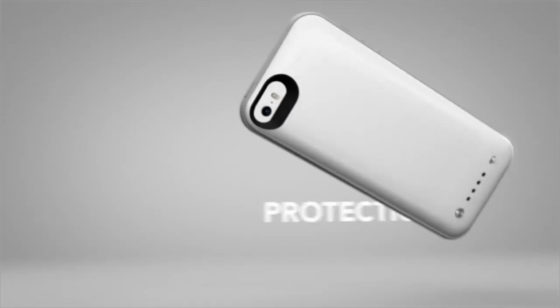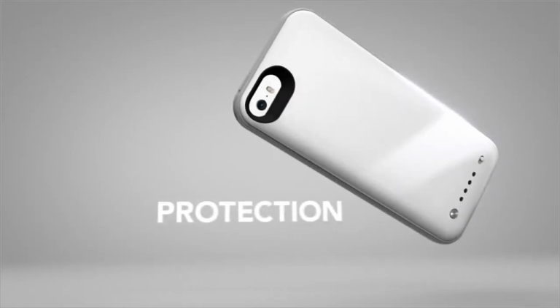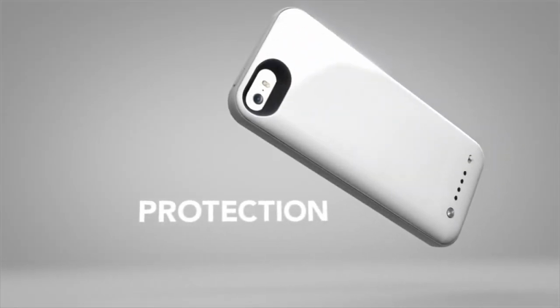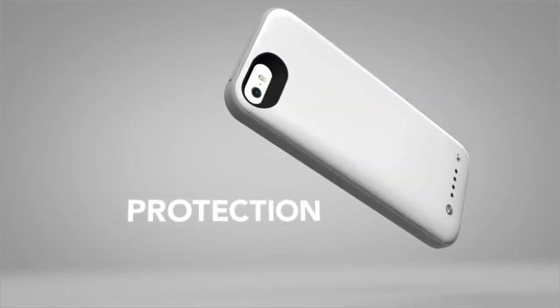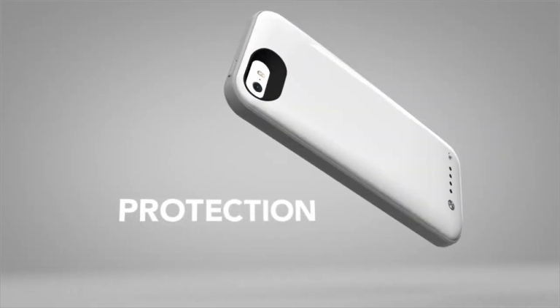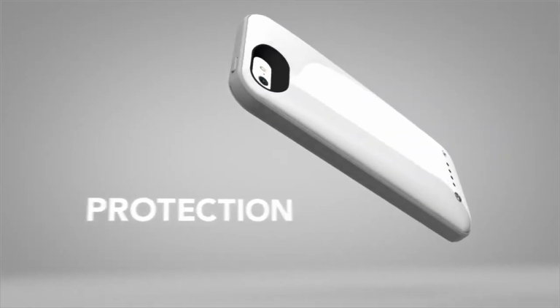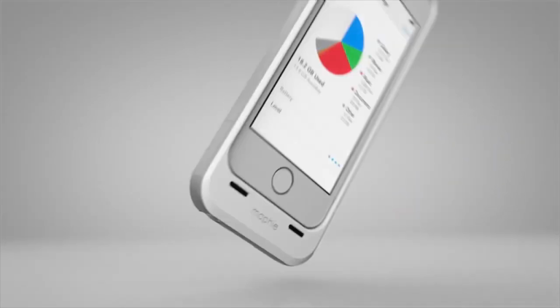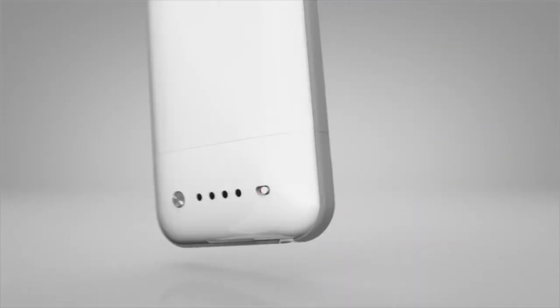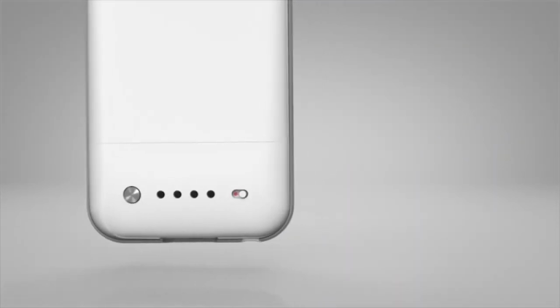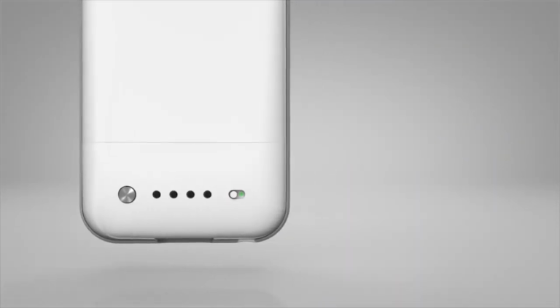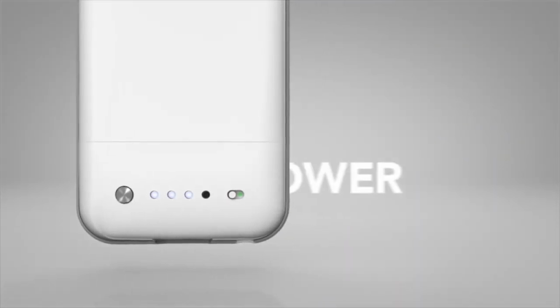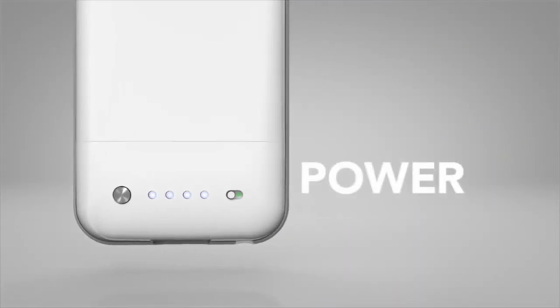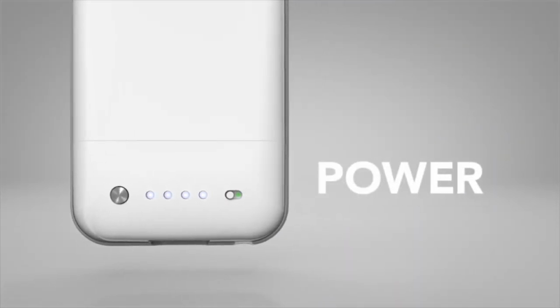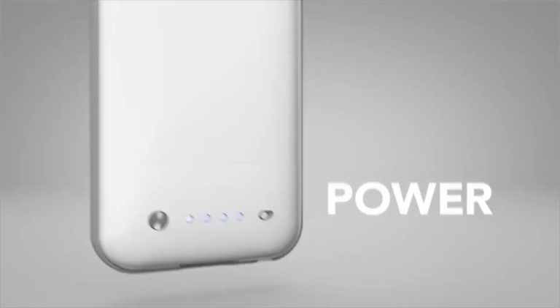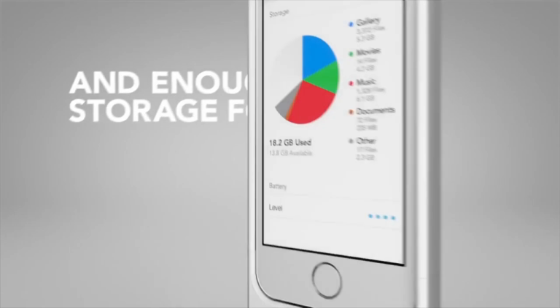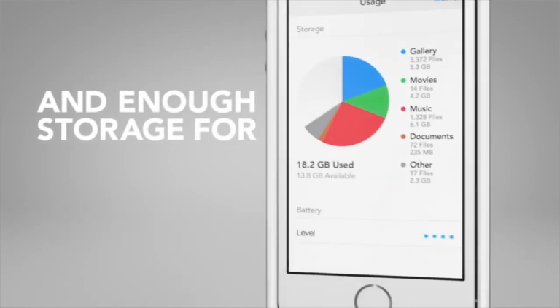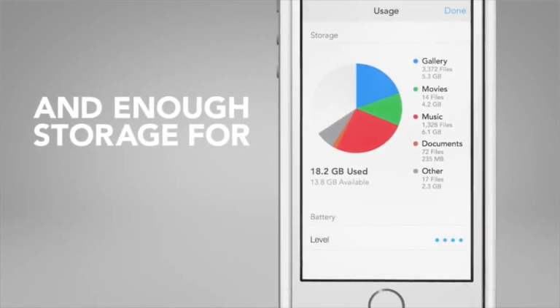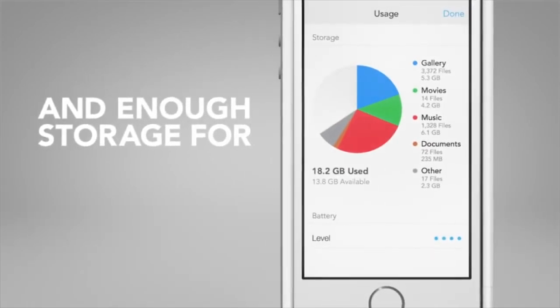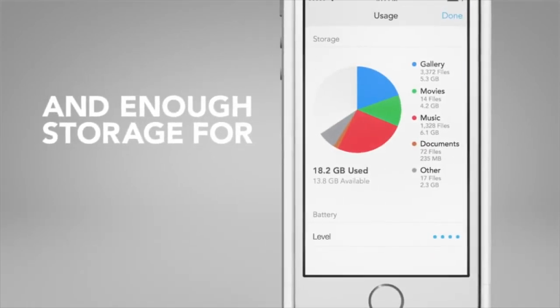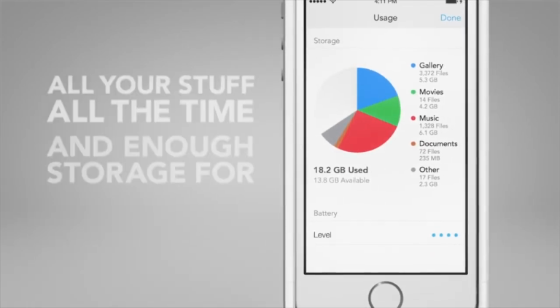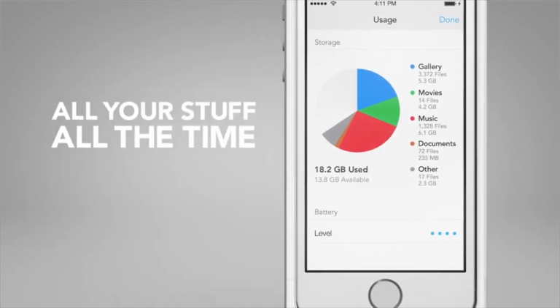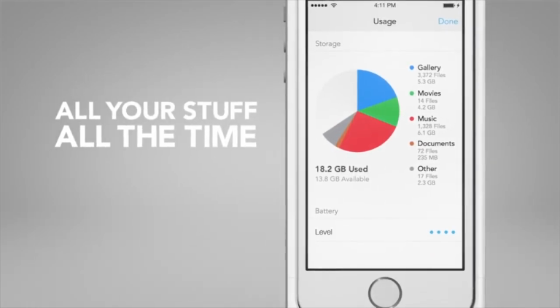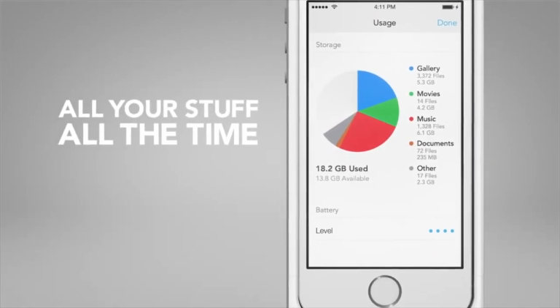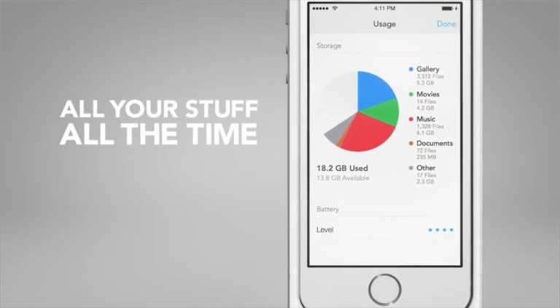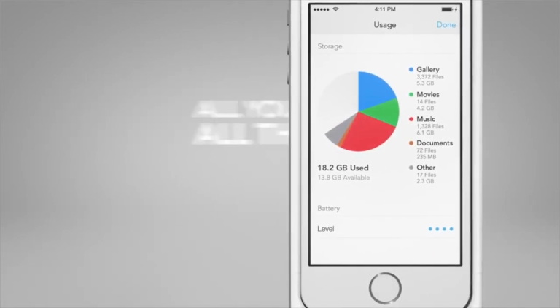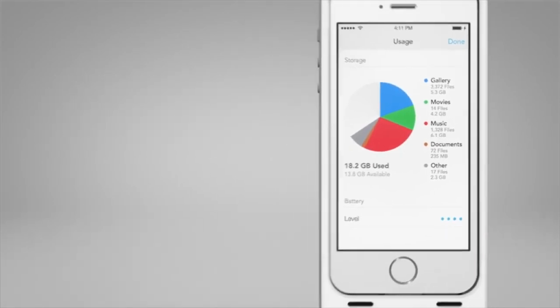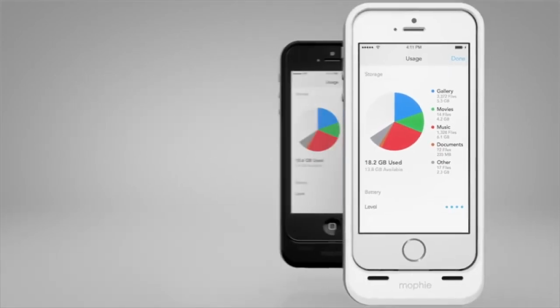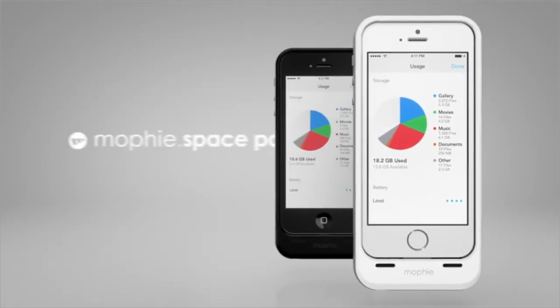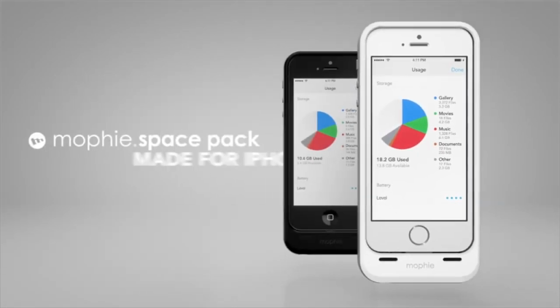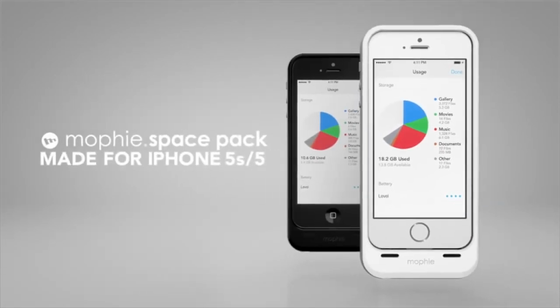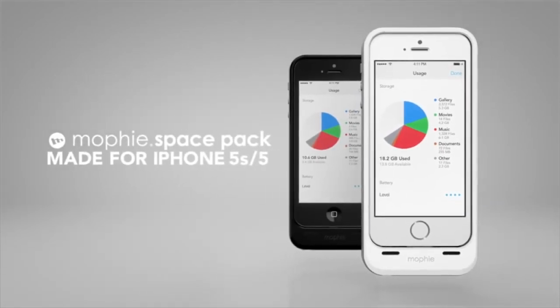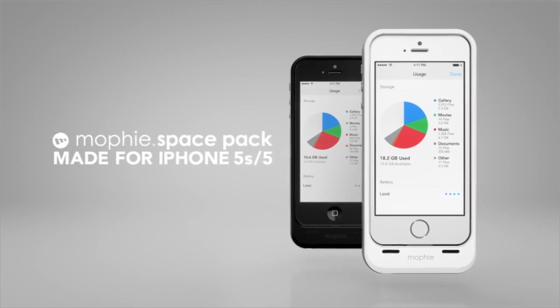Everyday protection. All-day power. And enough storage for all your stuff, all the time. The new Mophie Space Pack.